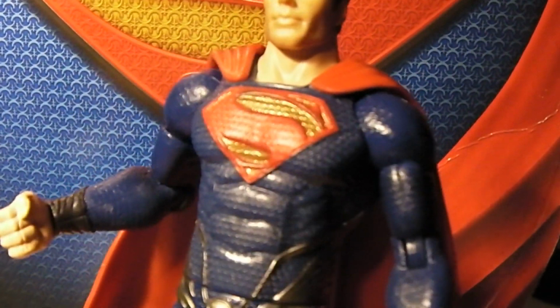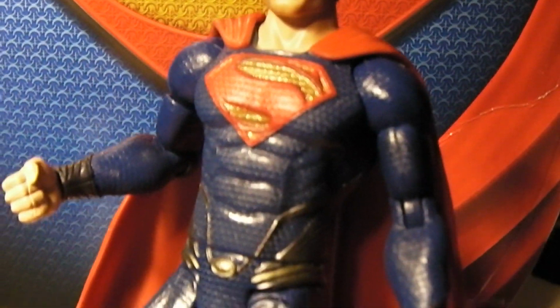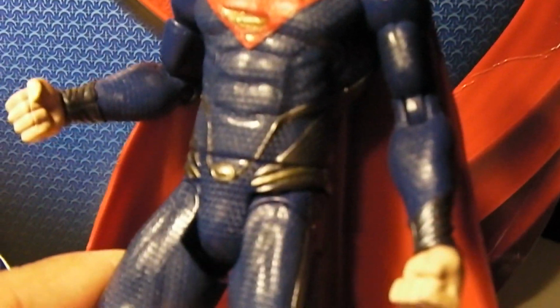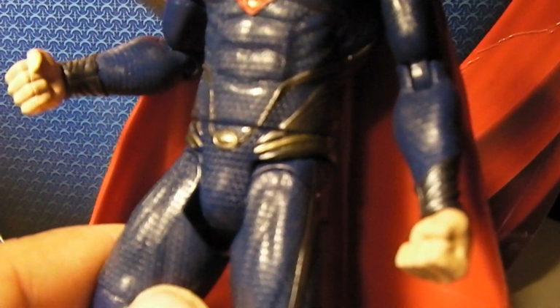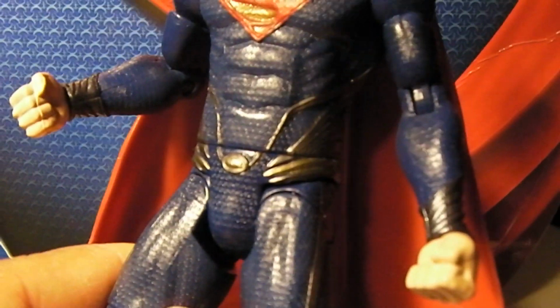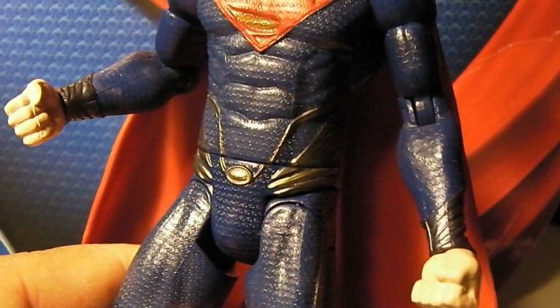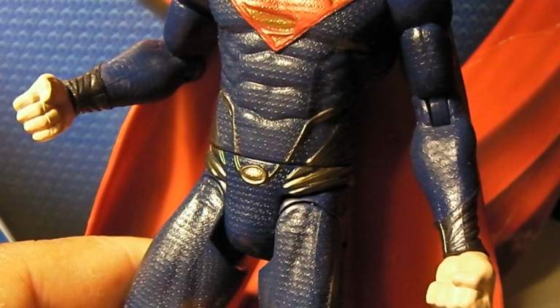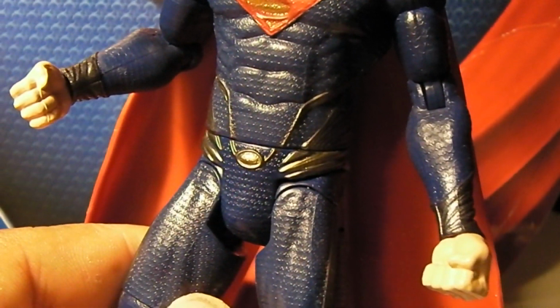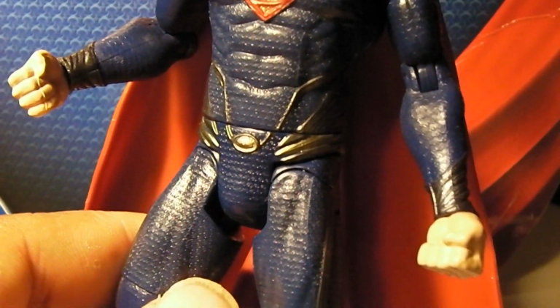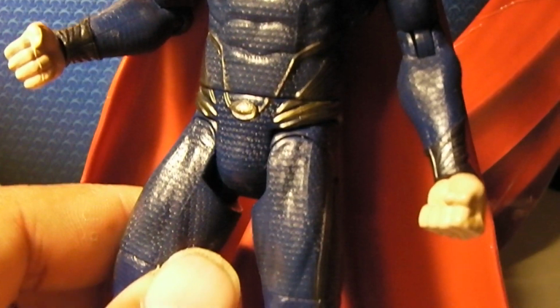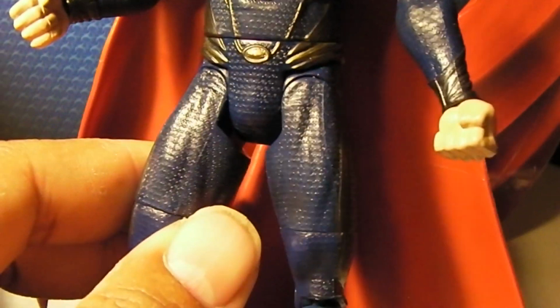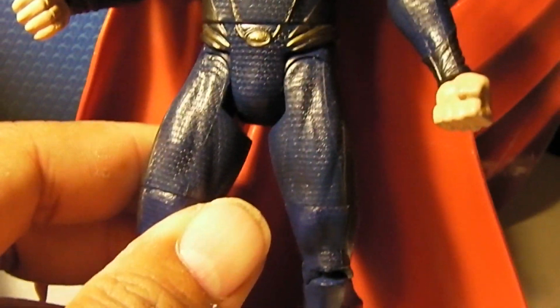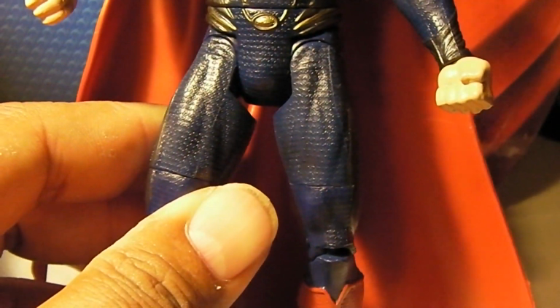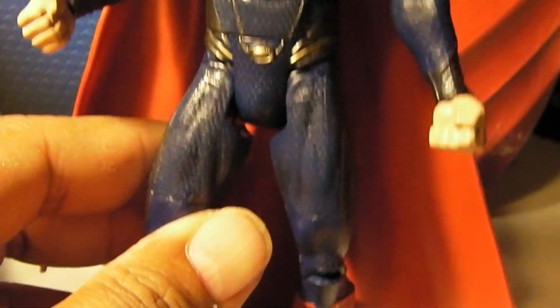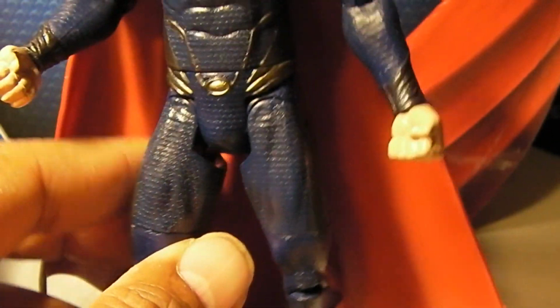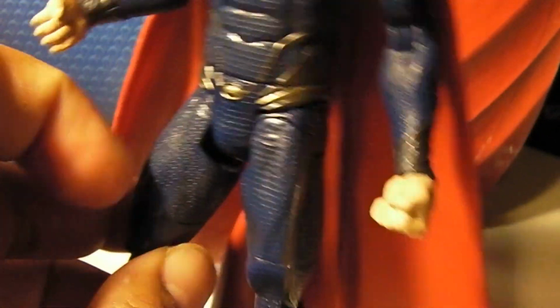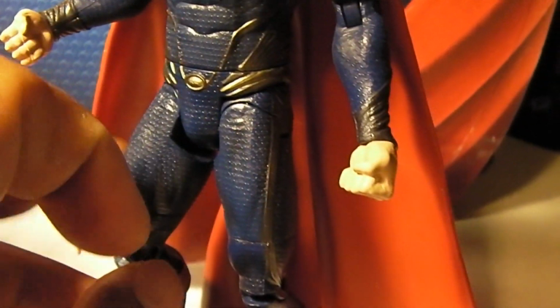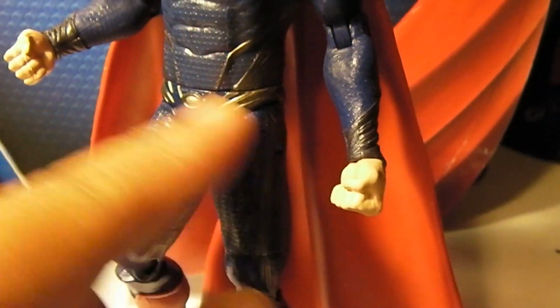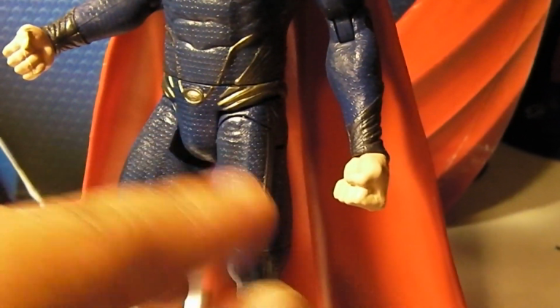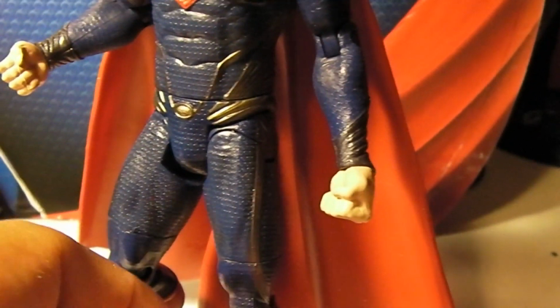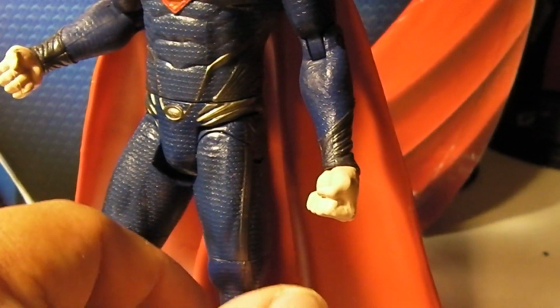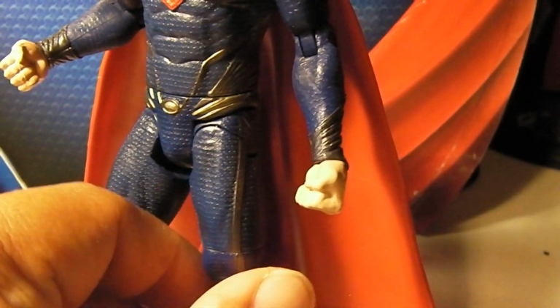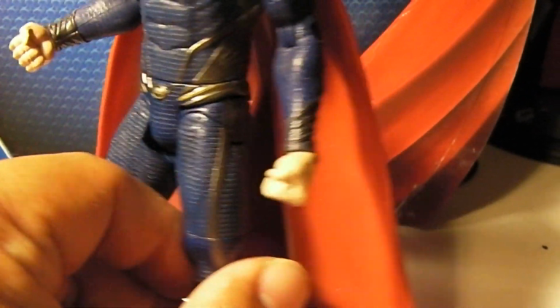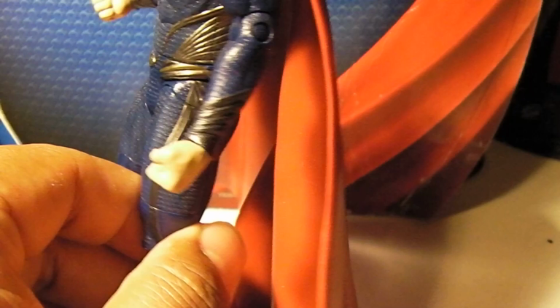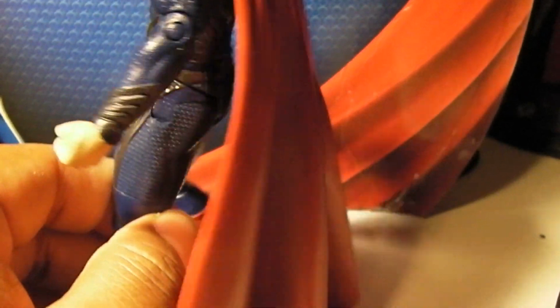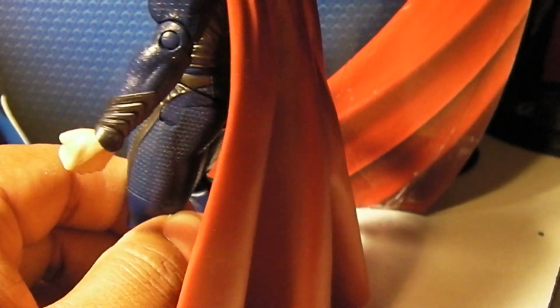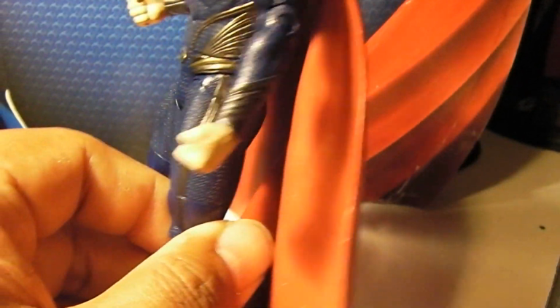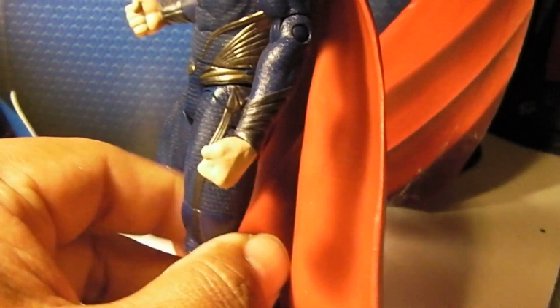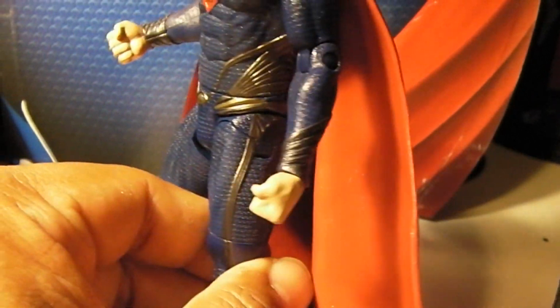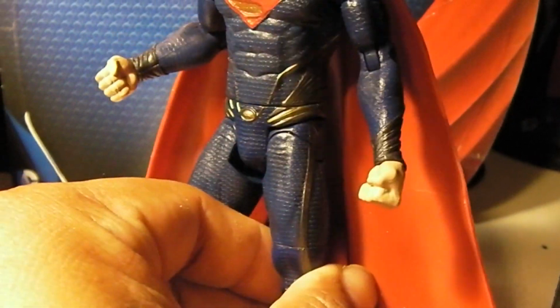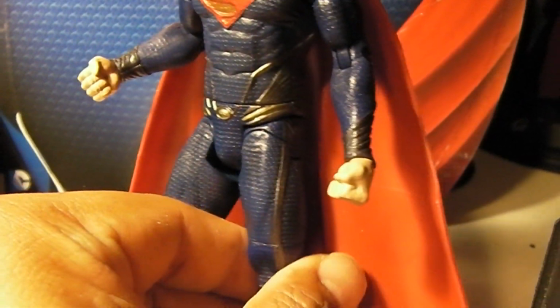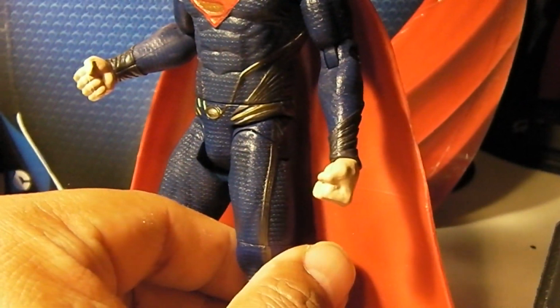Give you guys a quick look at the details of Superman here, with his new outfit as seen in the film. New design — they got rid of the red trunks that he's known for in the comic books and in previous films.